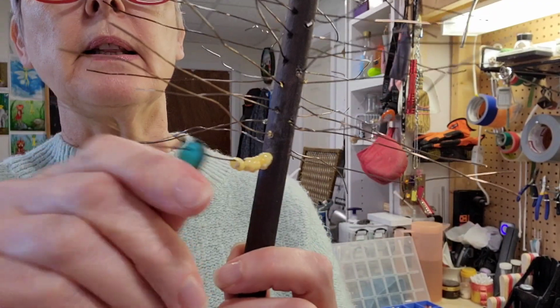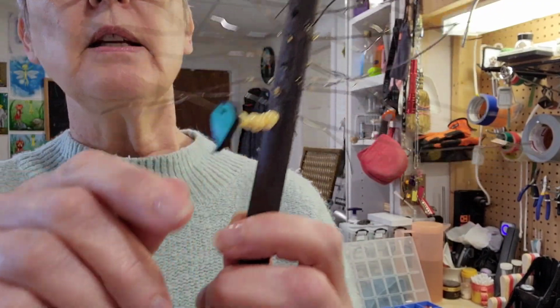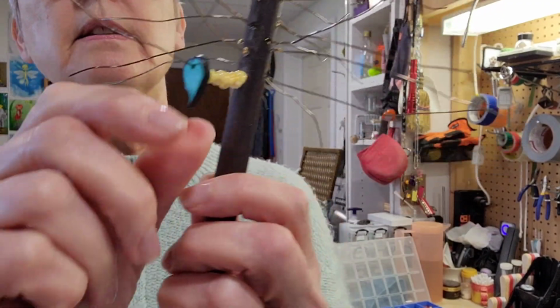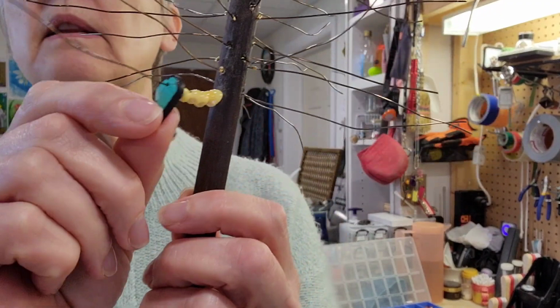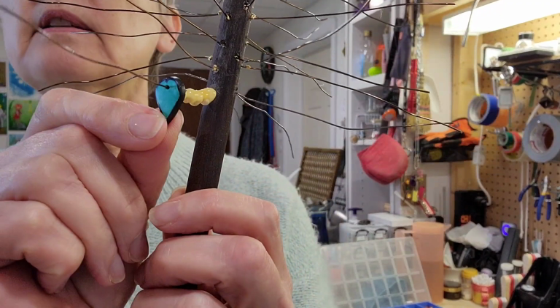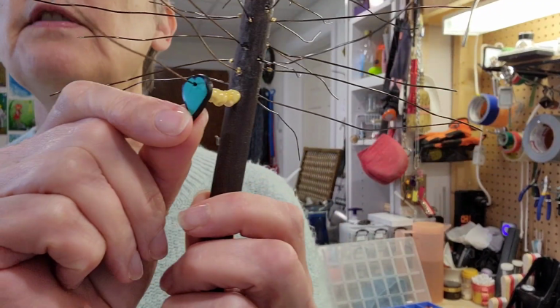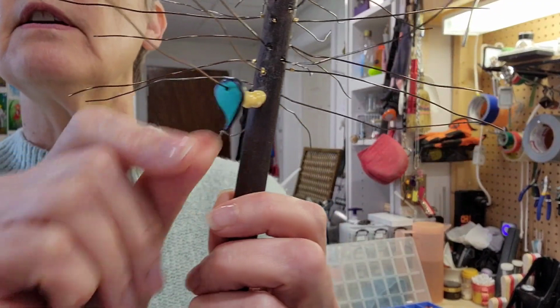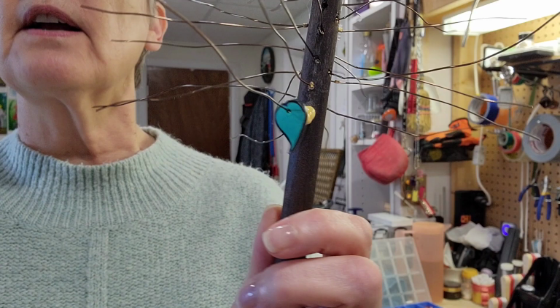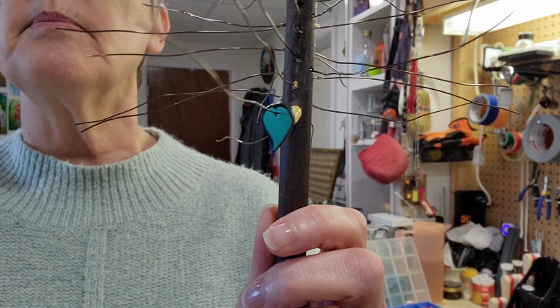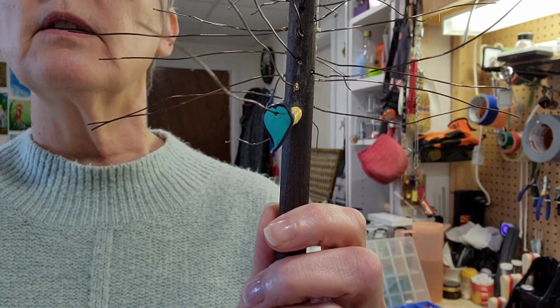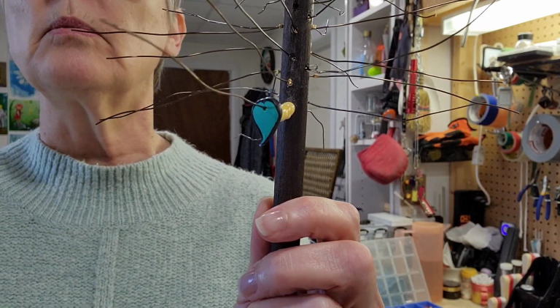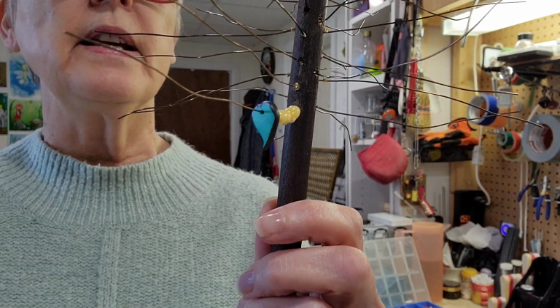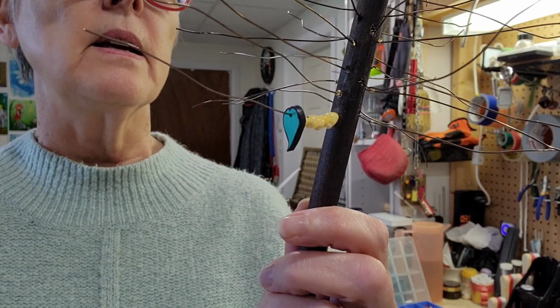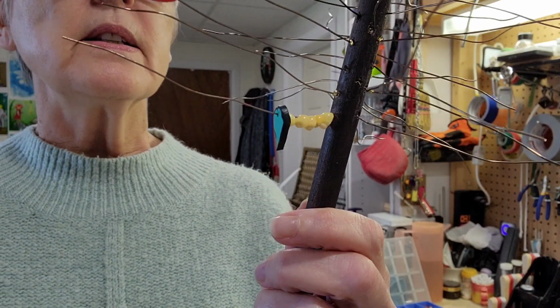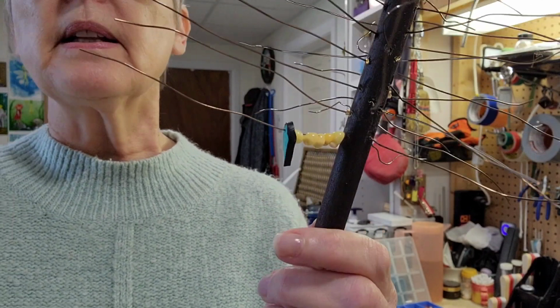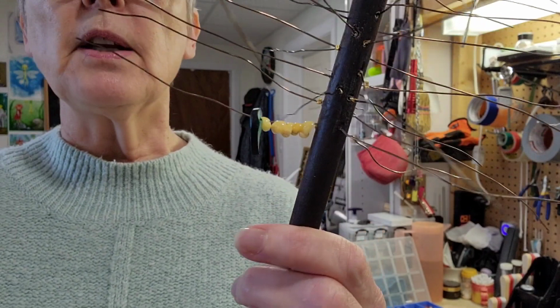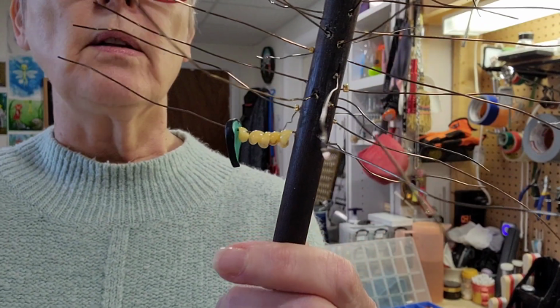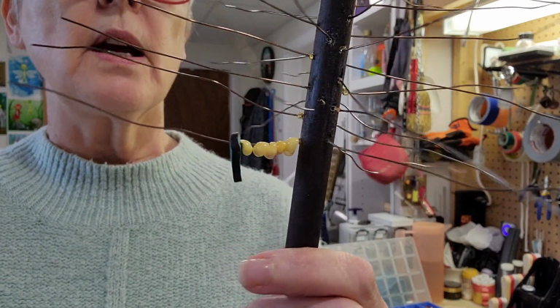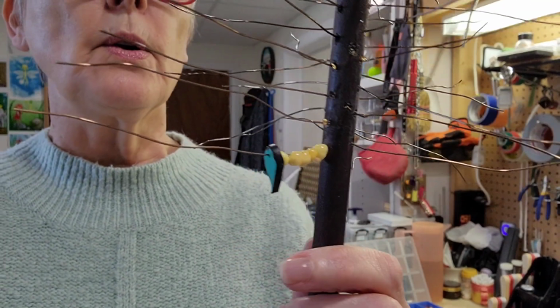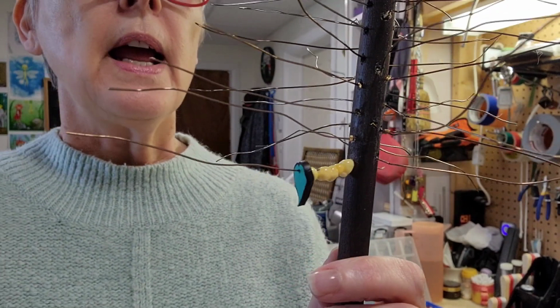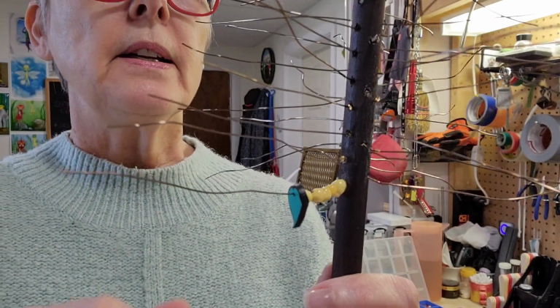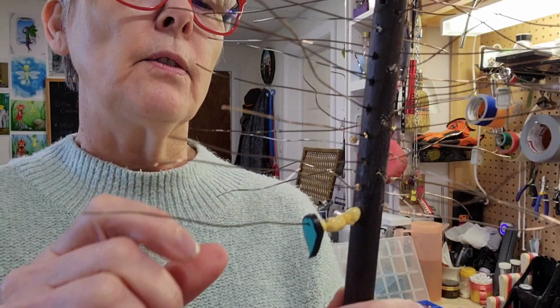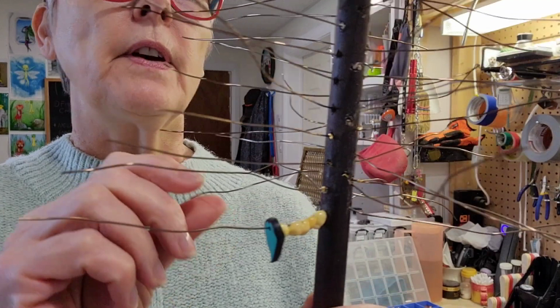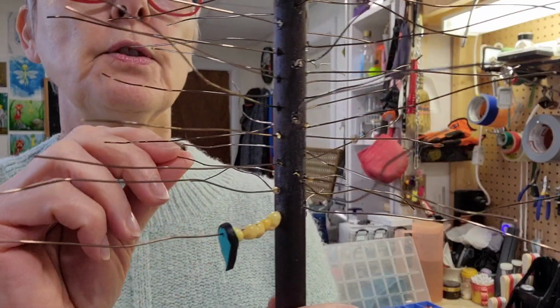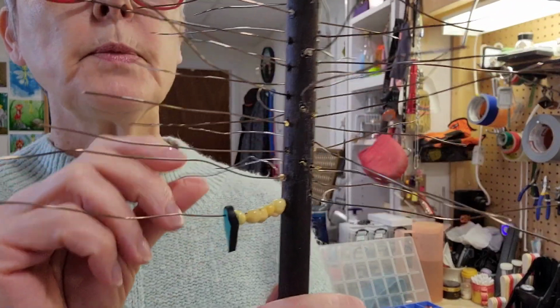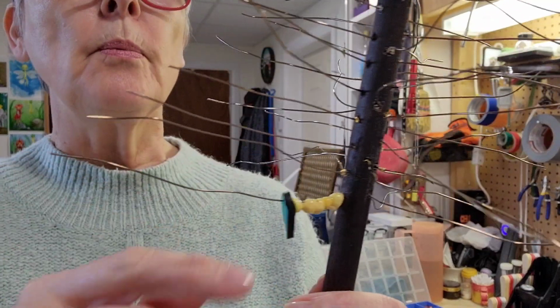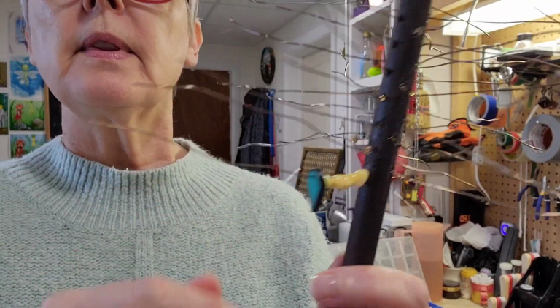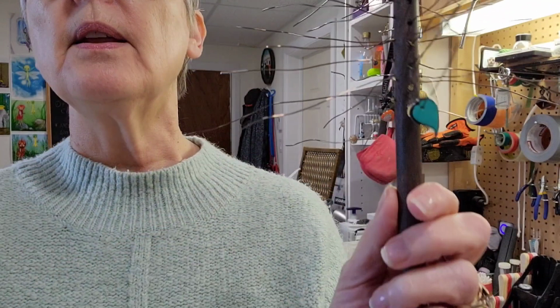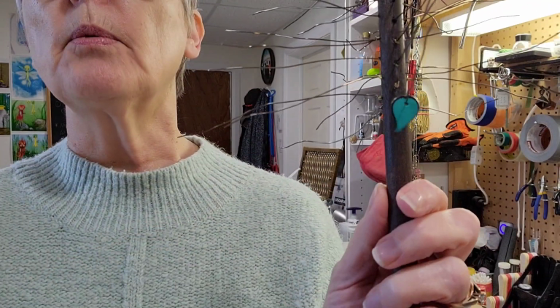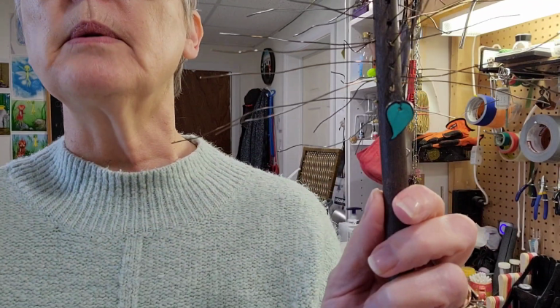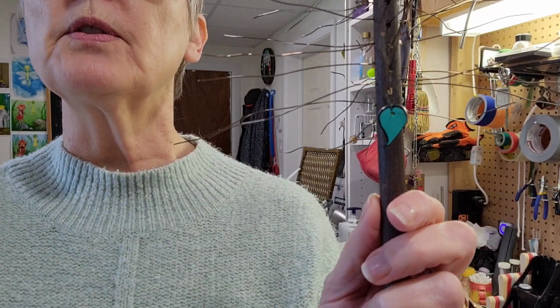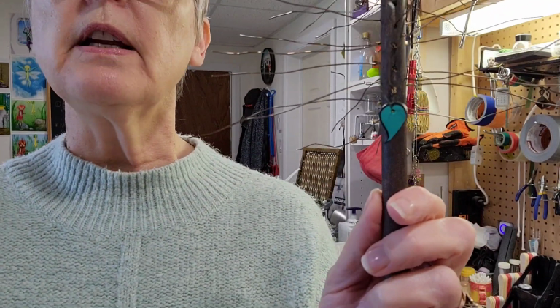I actually made a necklace and earrings out of the other set that she gave me. They were green and it's absolutely fantastic — maybe I'll show it to you when I come back with this. And this leaf here is actually made out of polymer clay. It's something that I made quite a long time ago and I never really found a use for them, so they will probably be used on here.